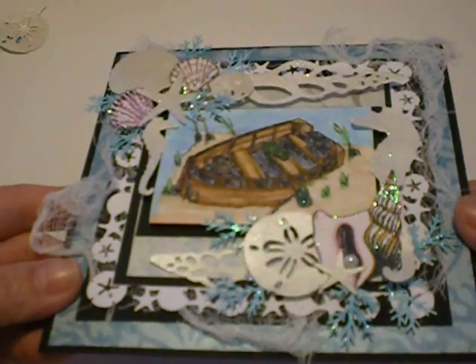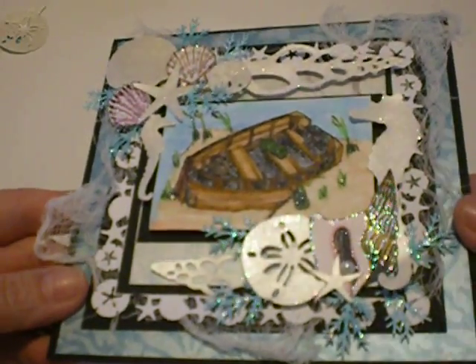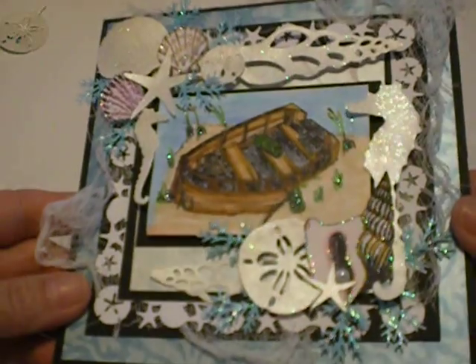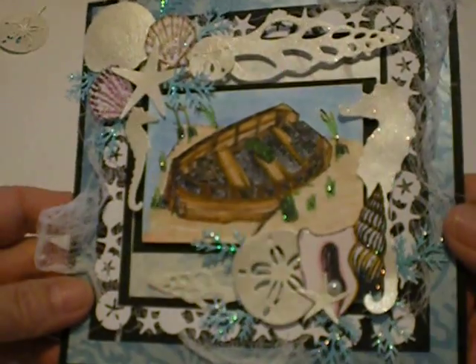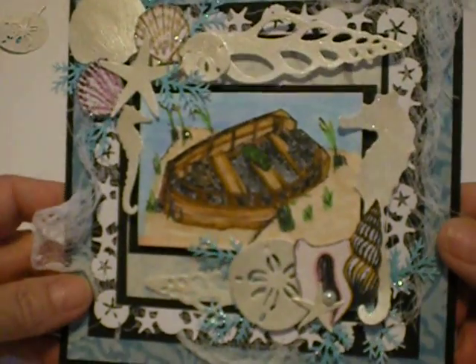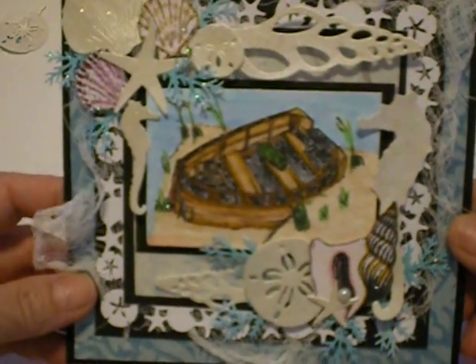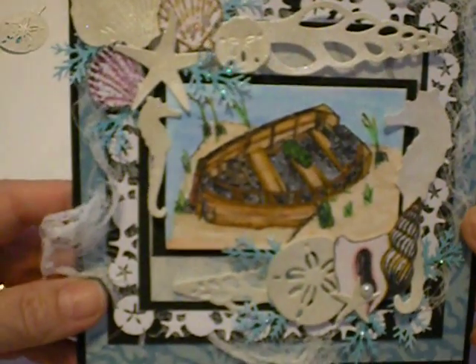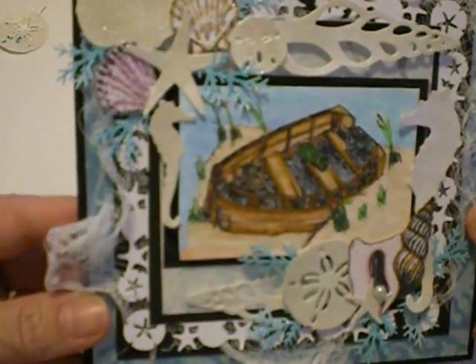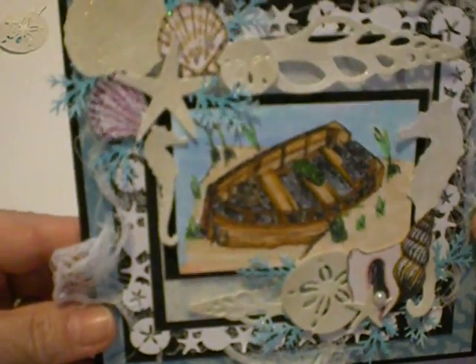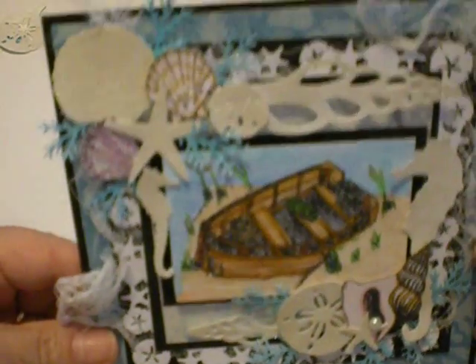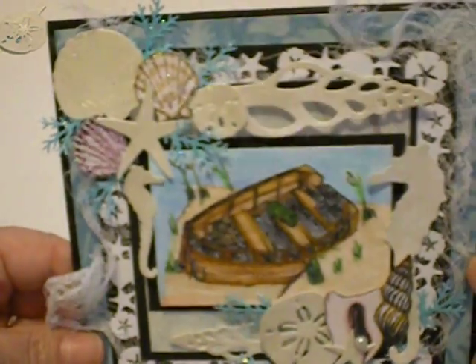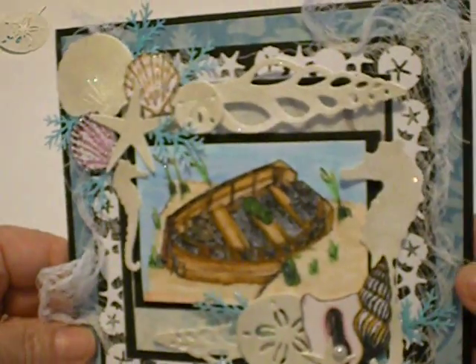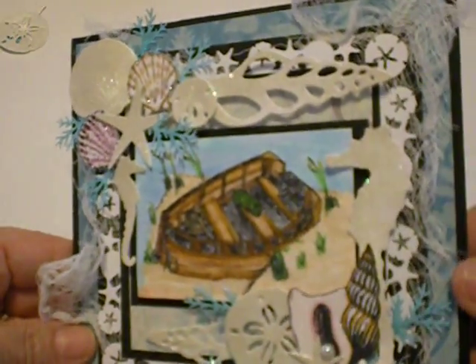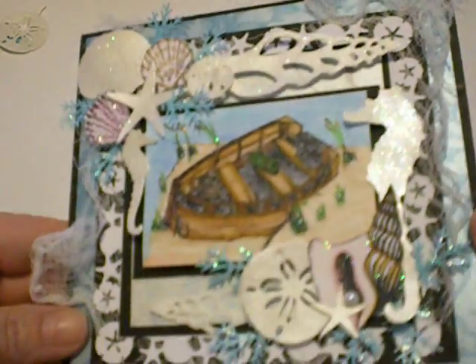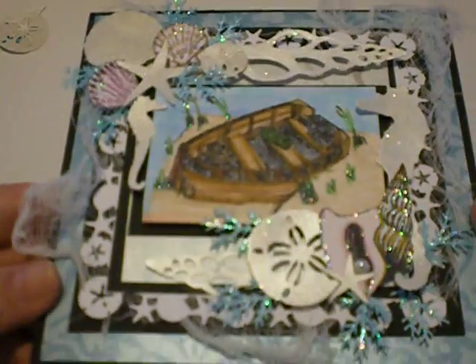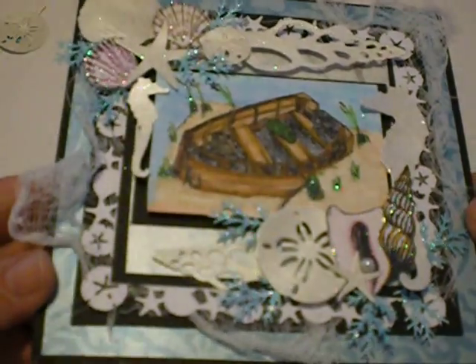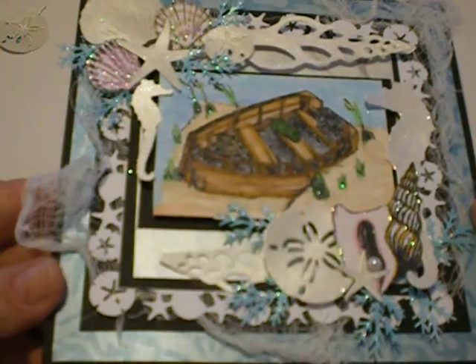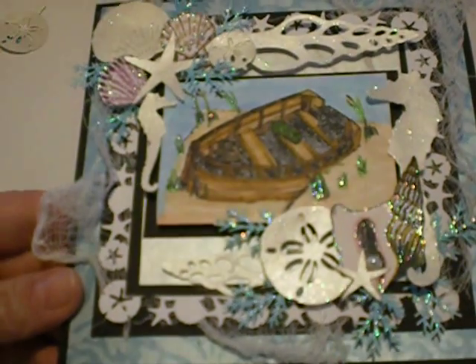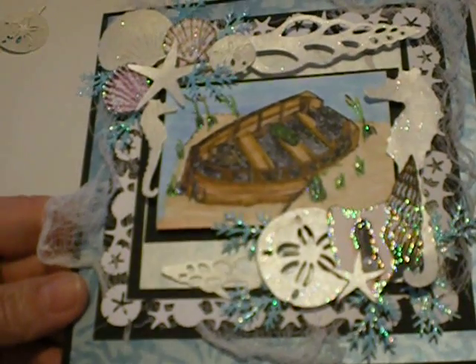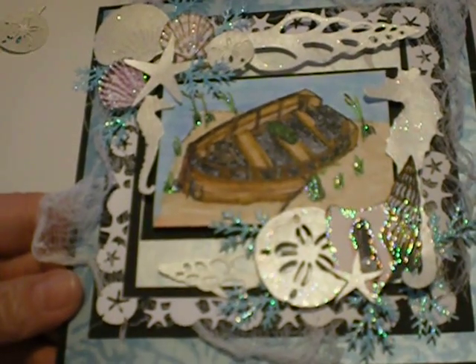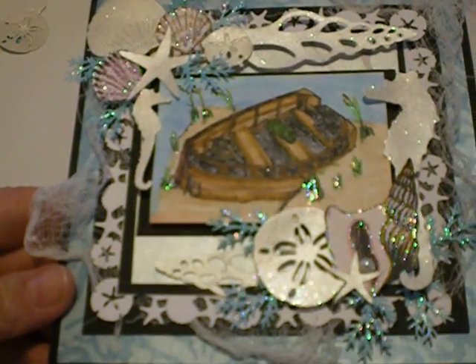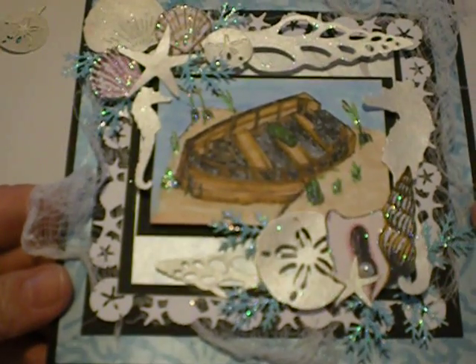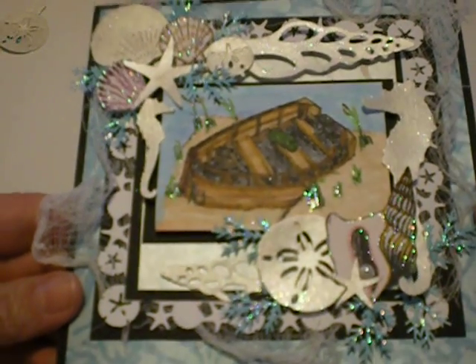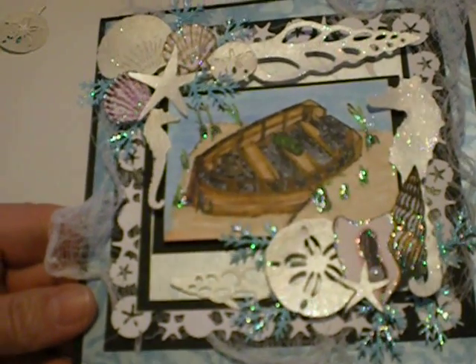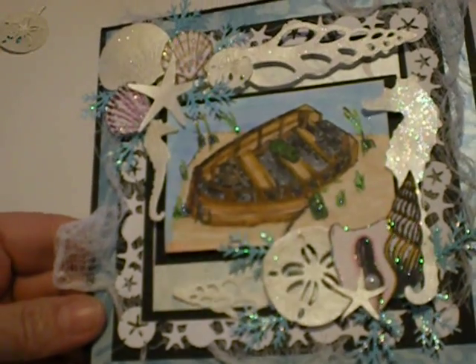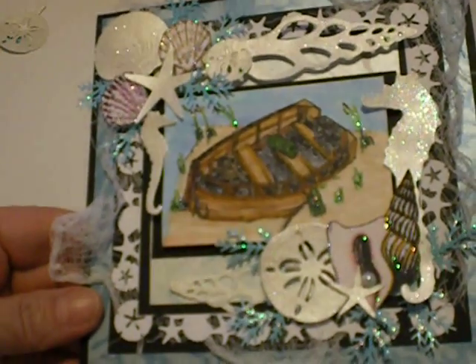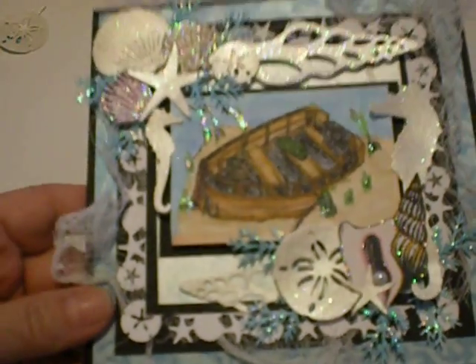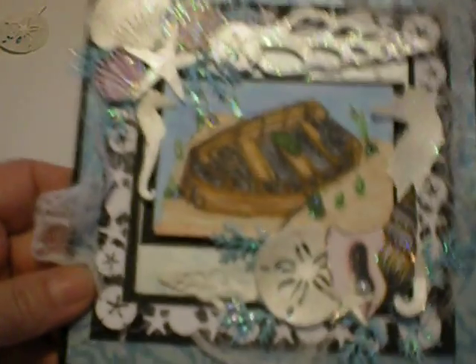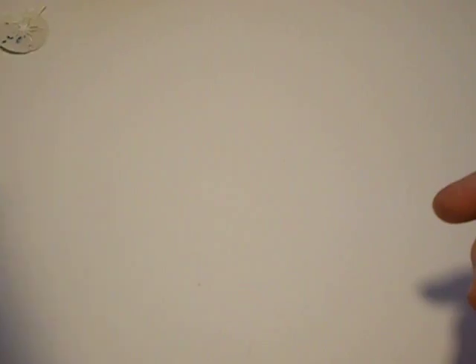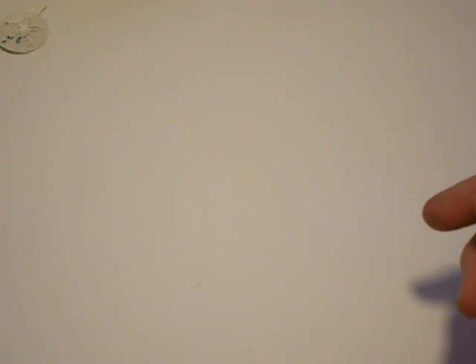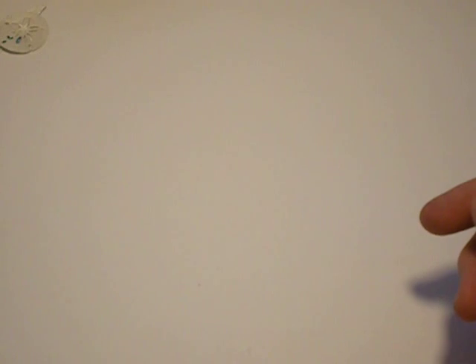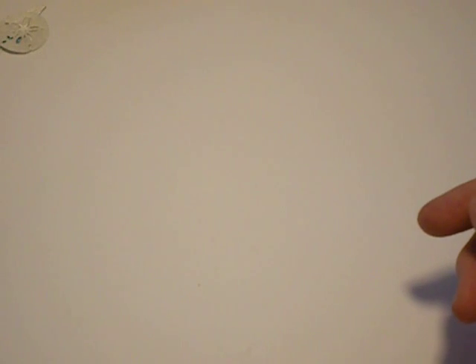Look at how shiny that is! All that glitter — shiny. See it? I think I captured it.